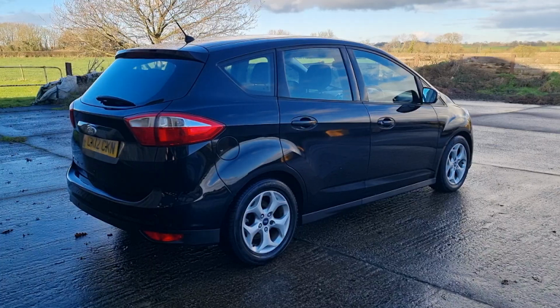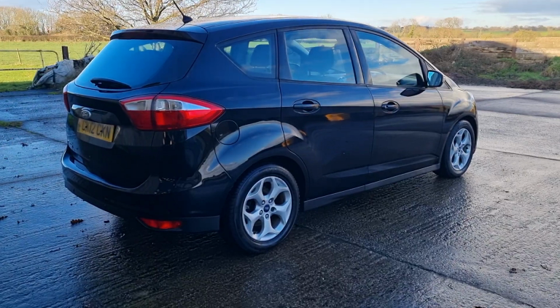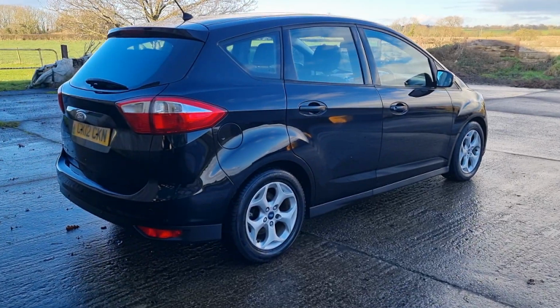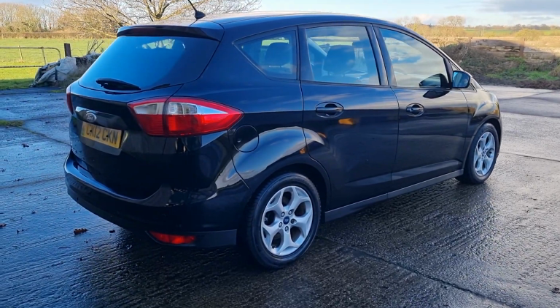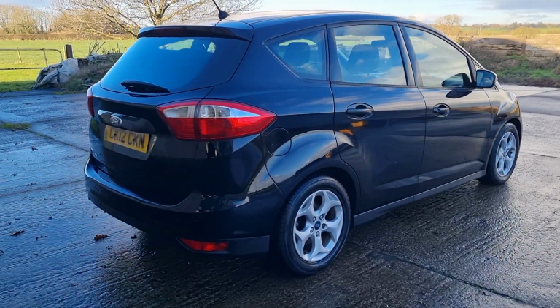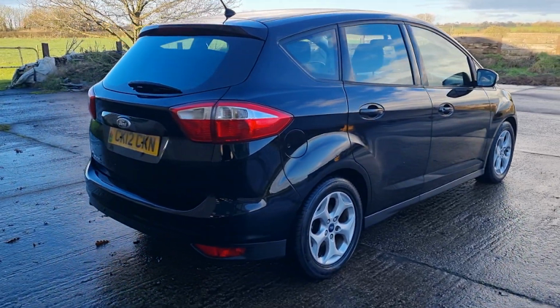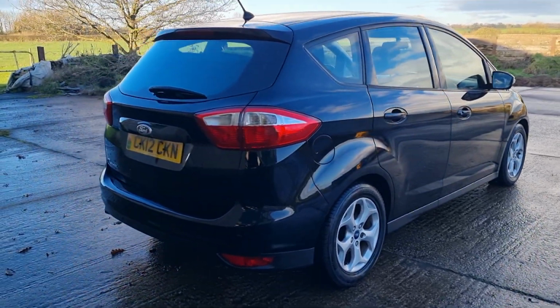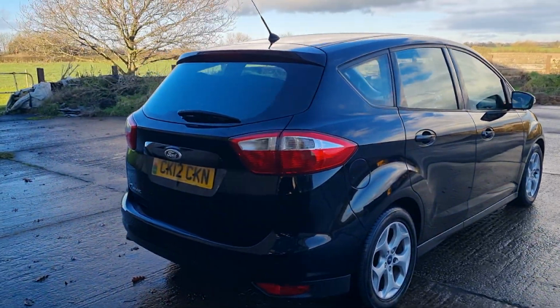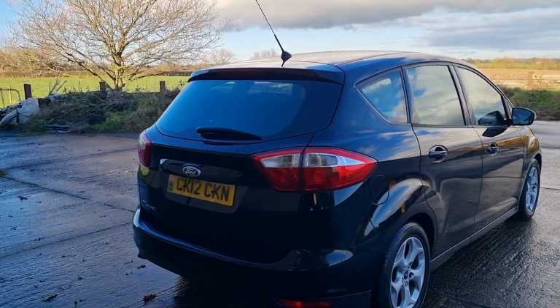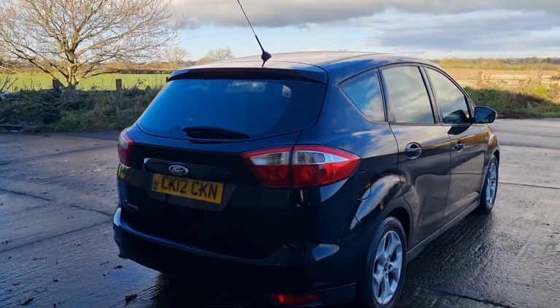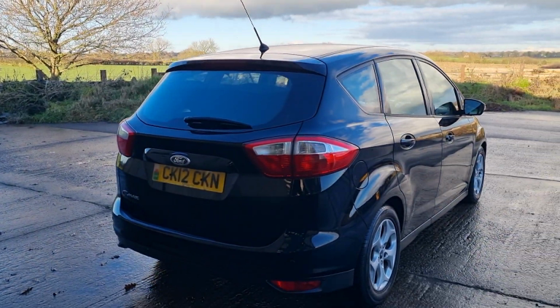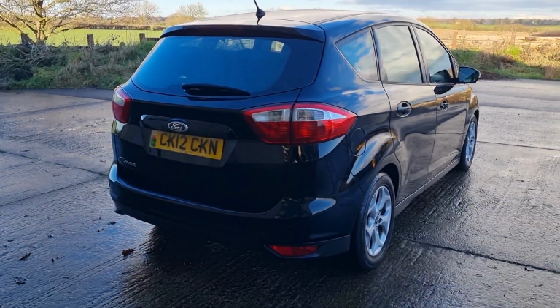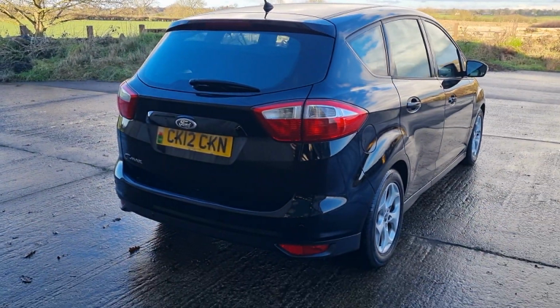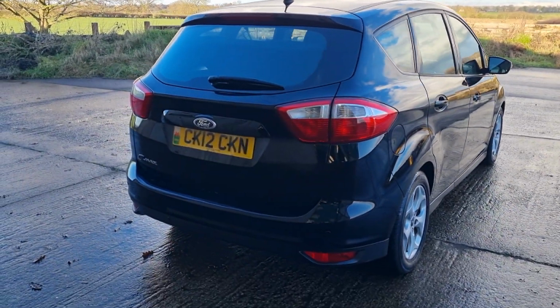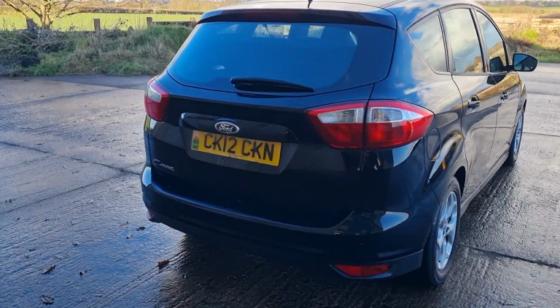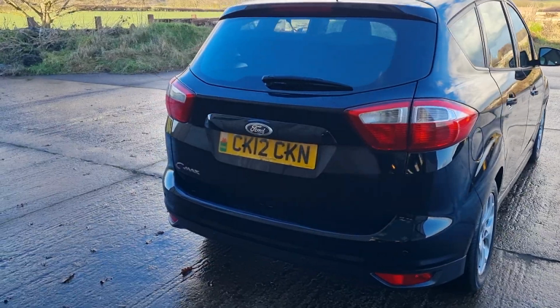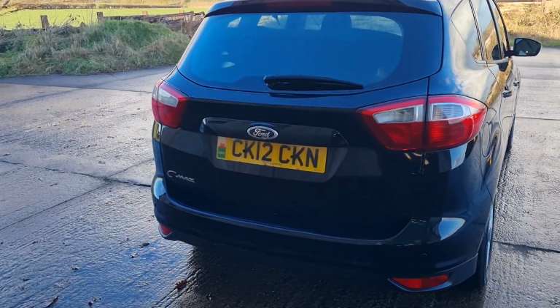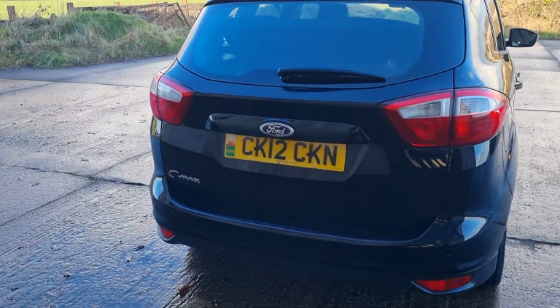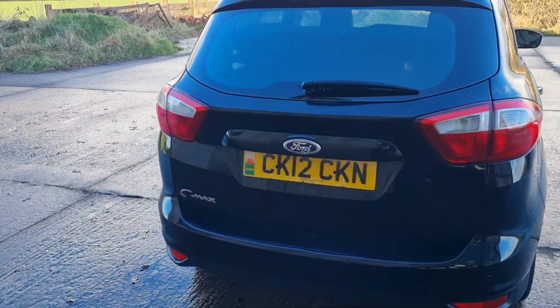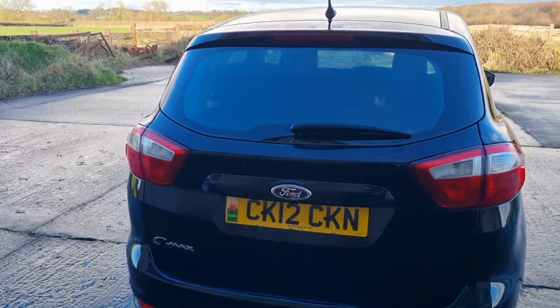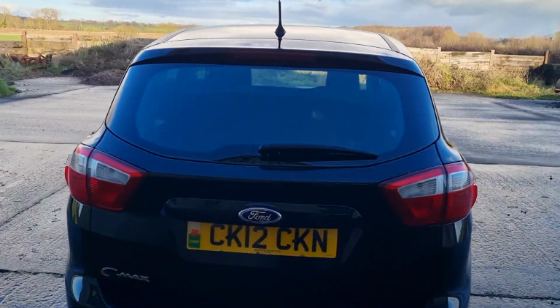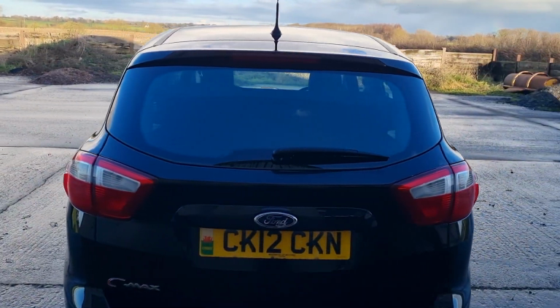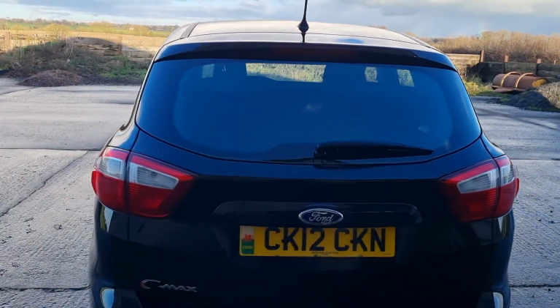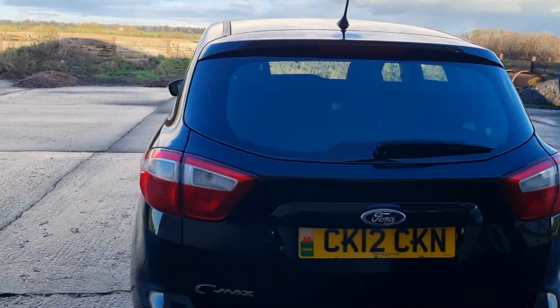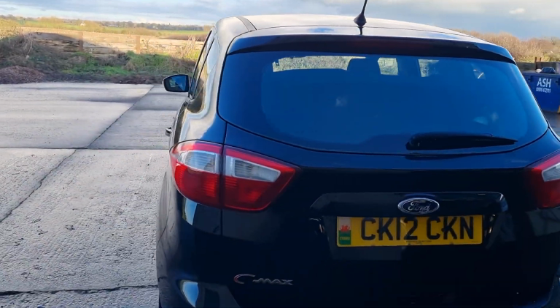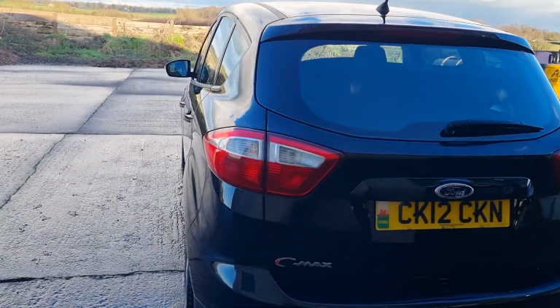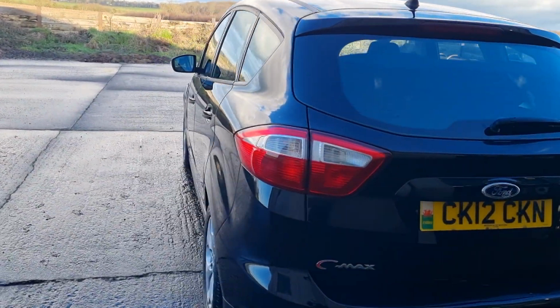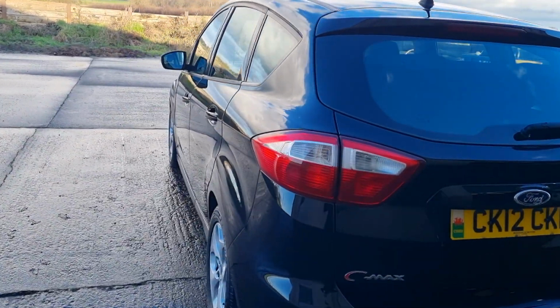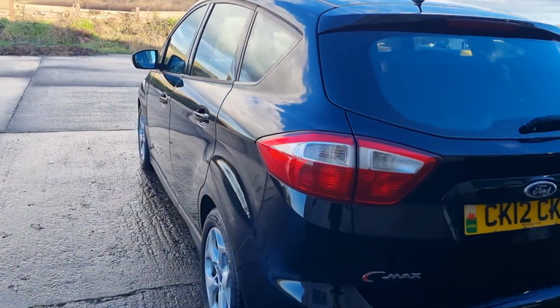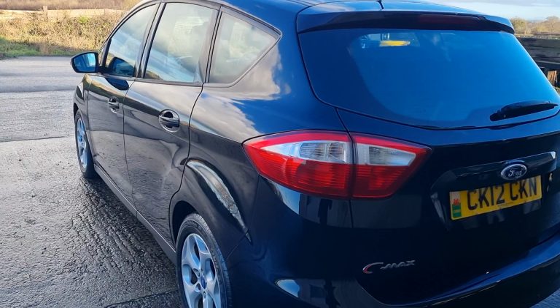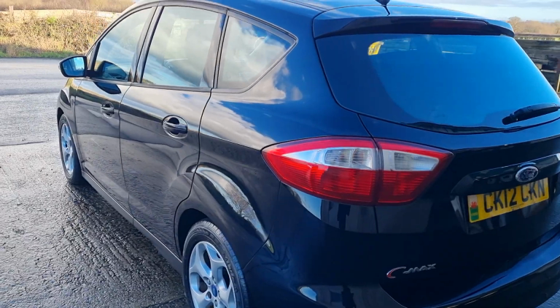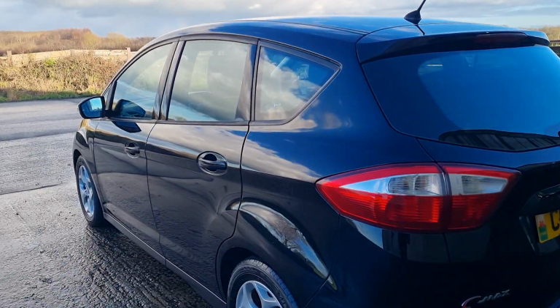Good morning, welcome to another video. Mark from Hillside. 2012 Ford C-Max 1.6 petrol, 5-door, in black.